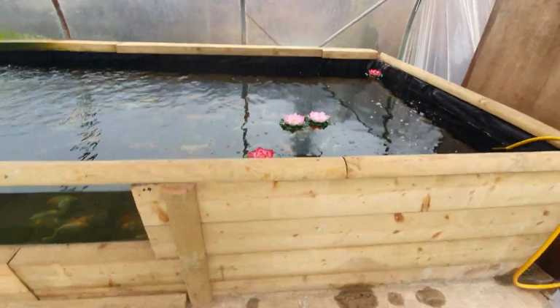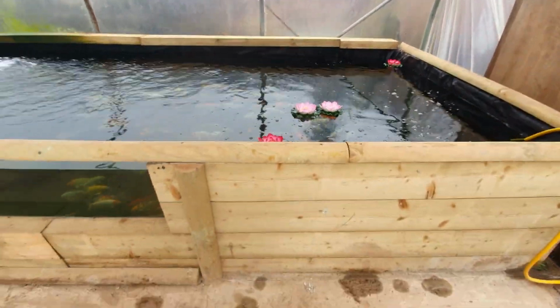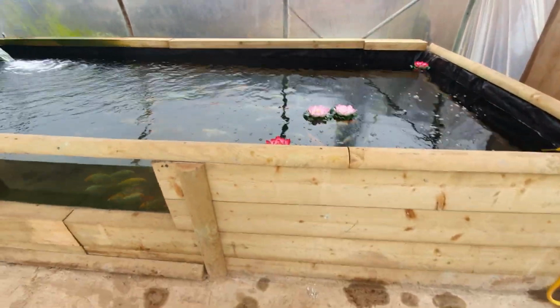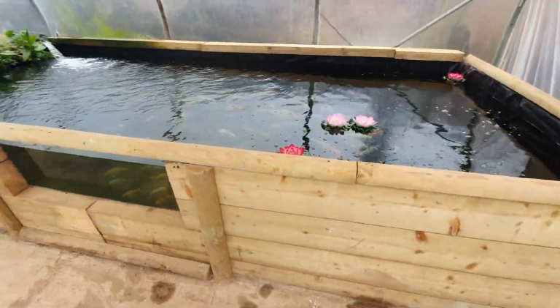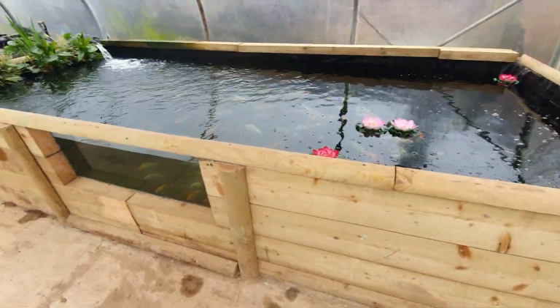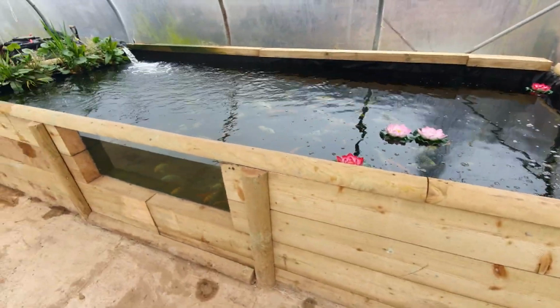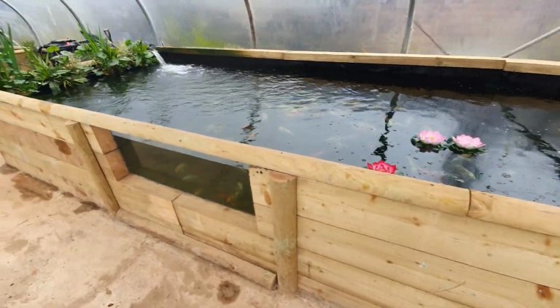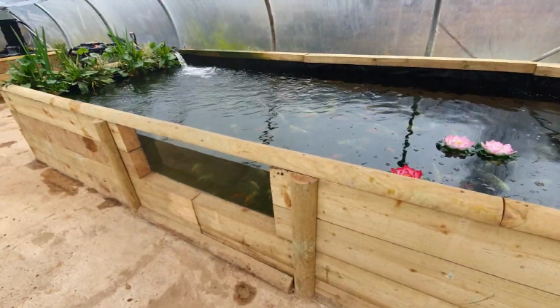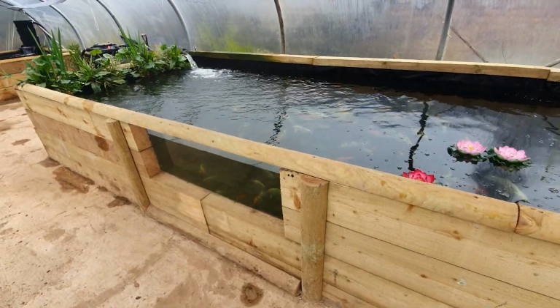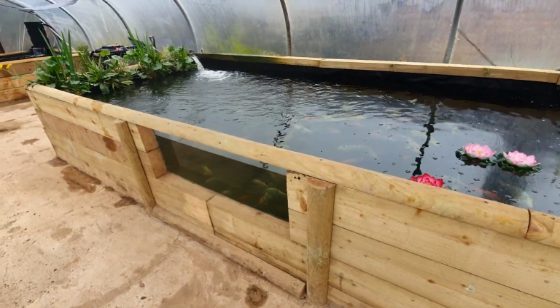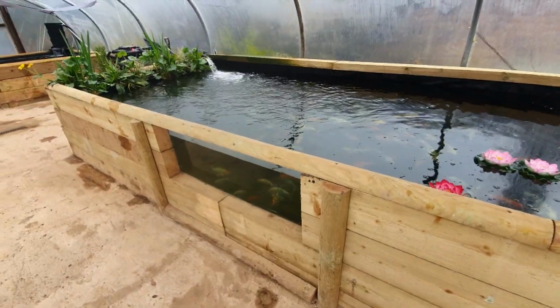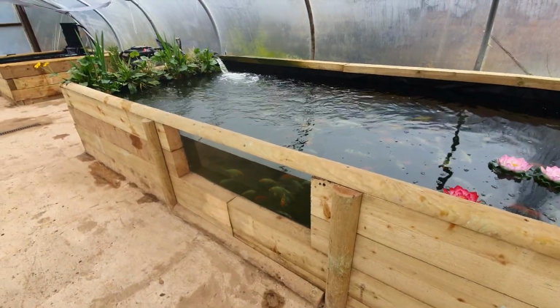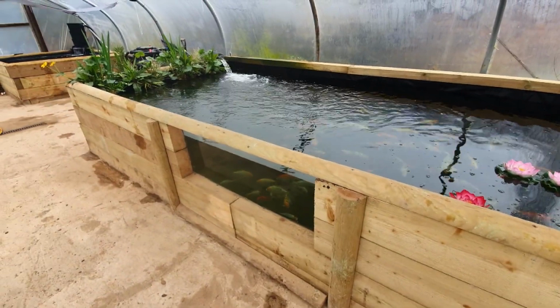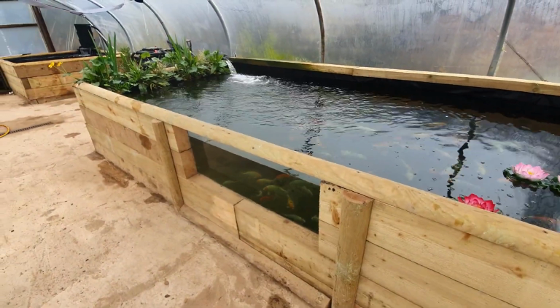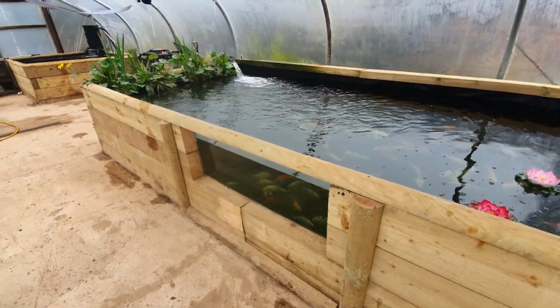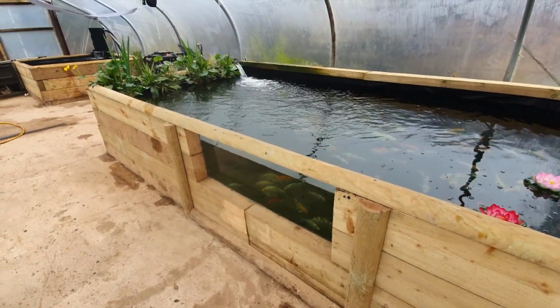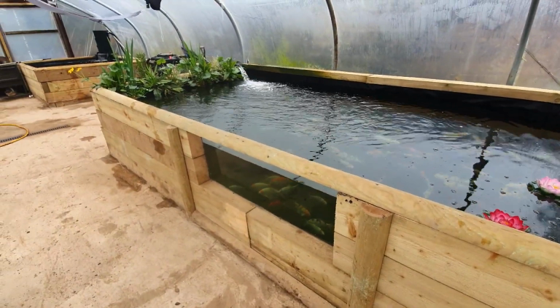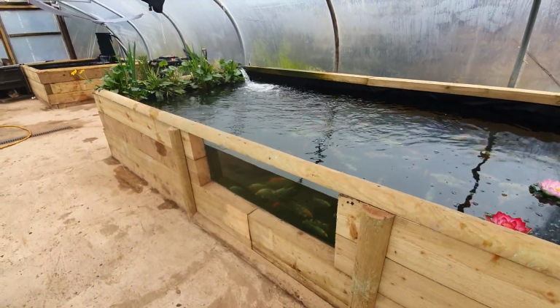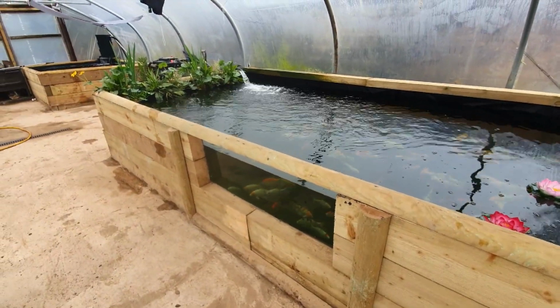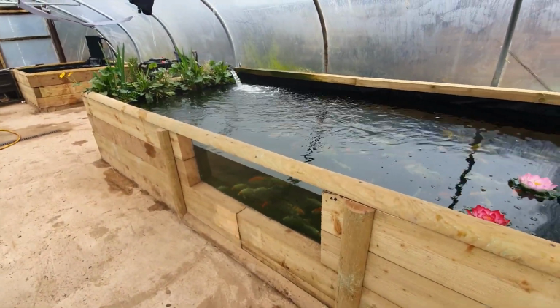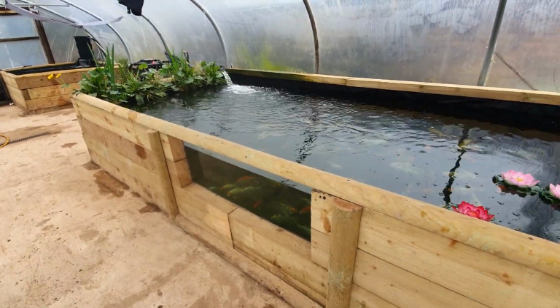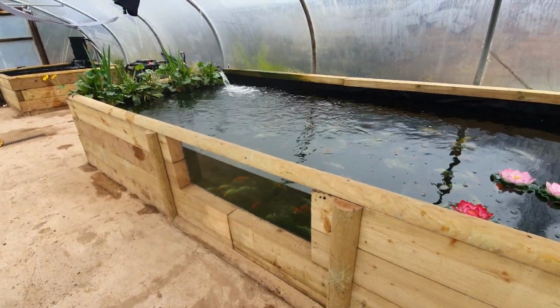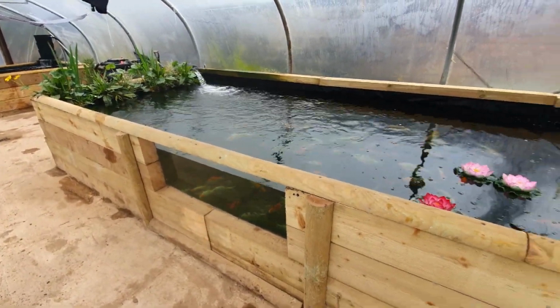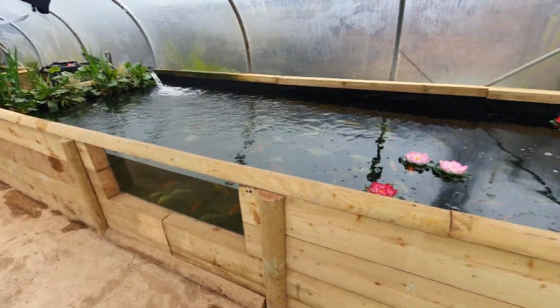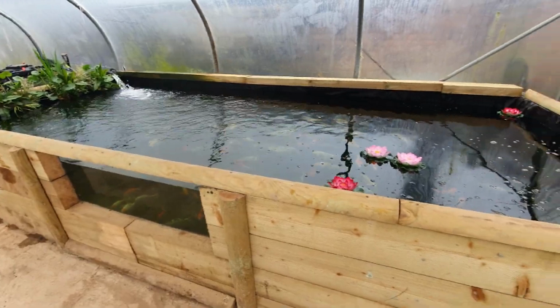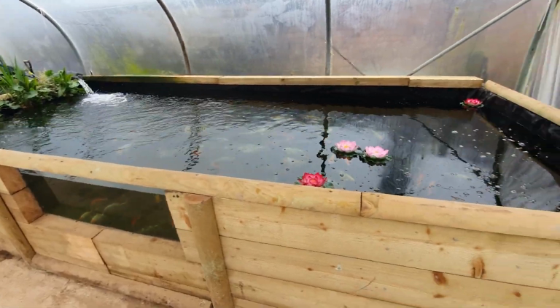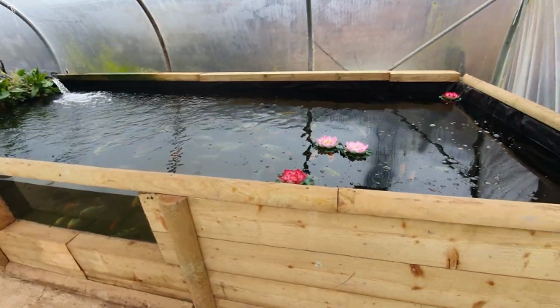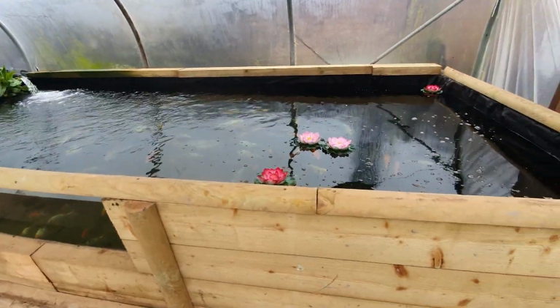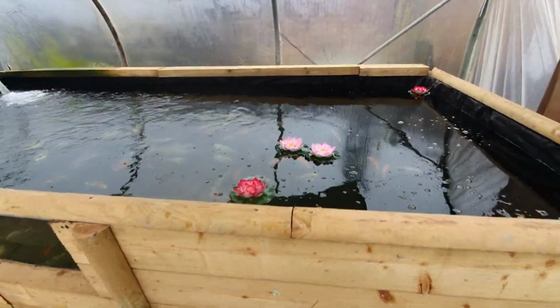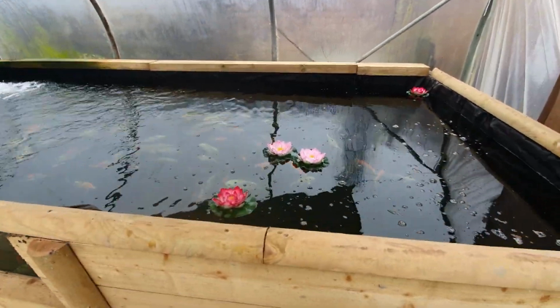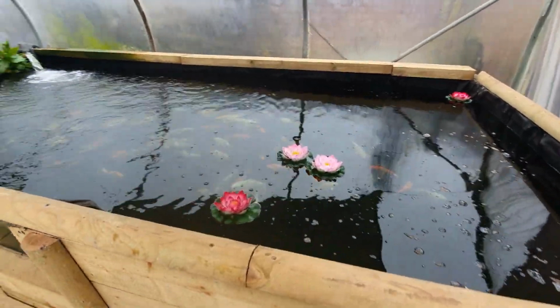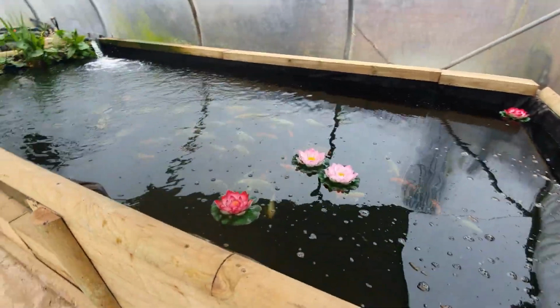So how long have you had this one running for? Yeah, now that's cracking. How deep is it?